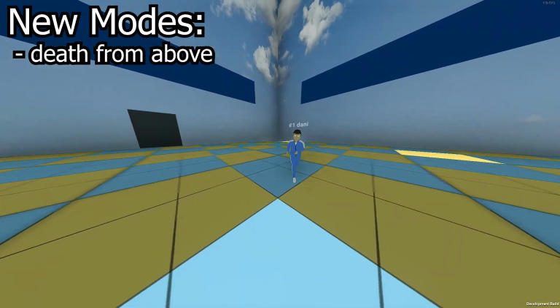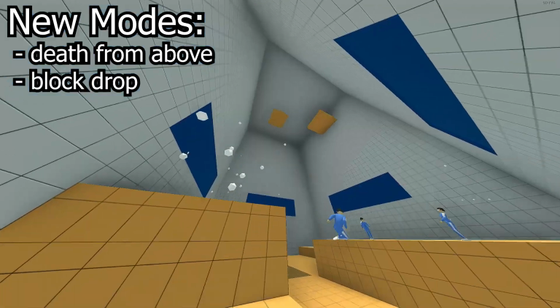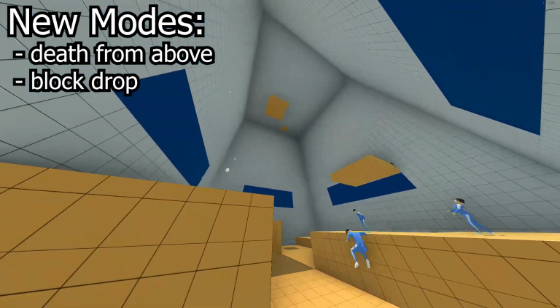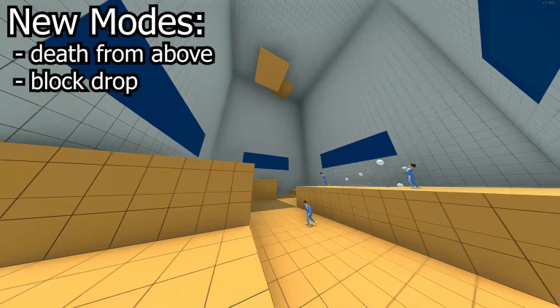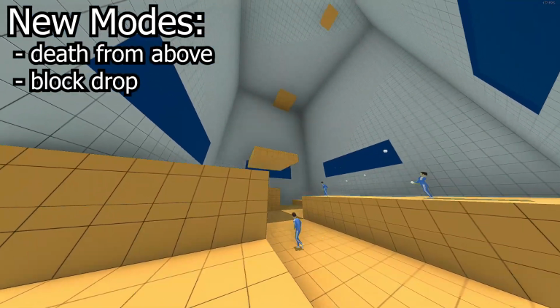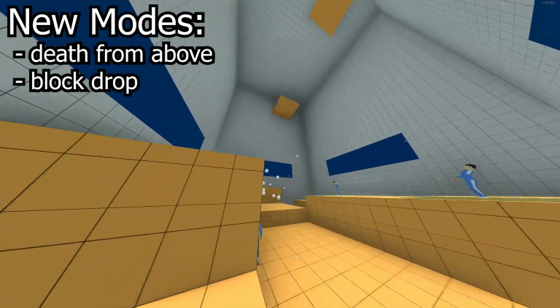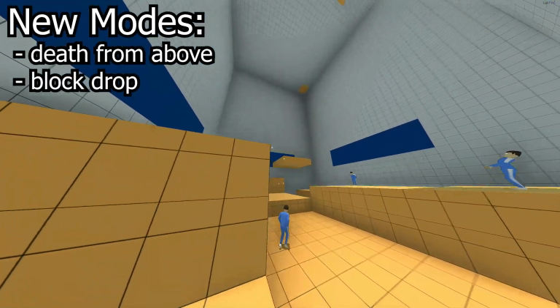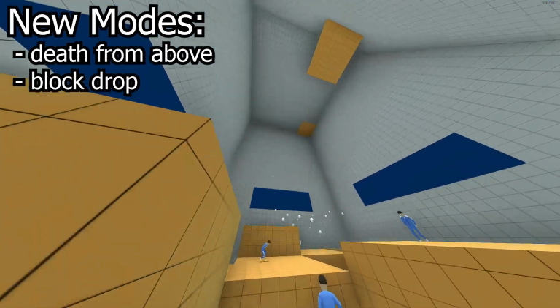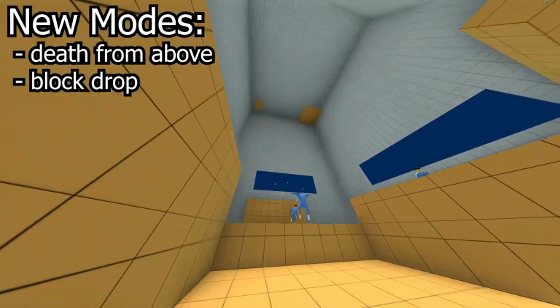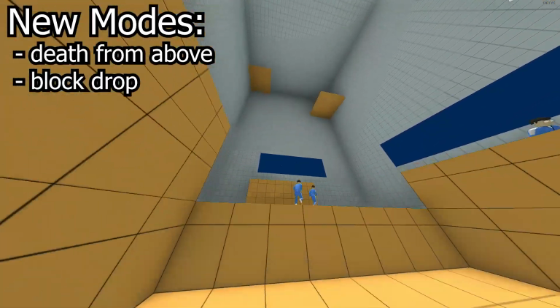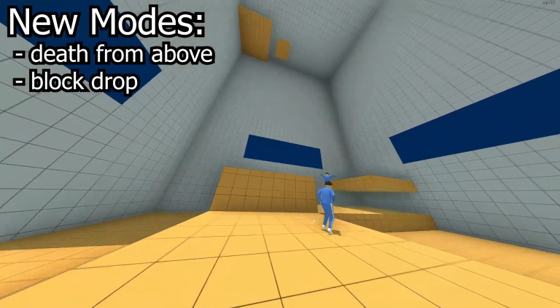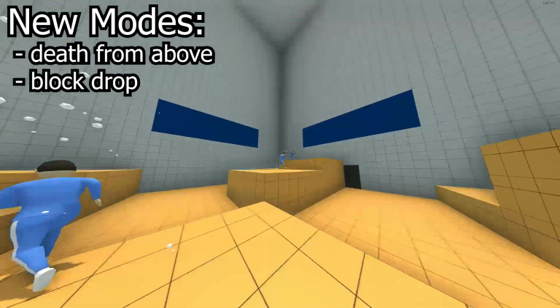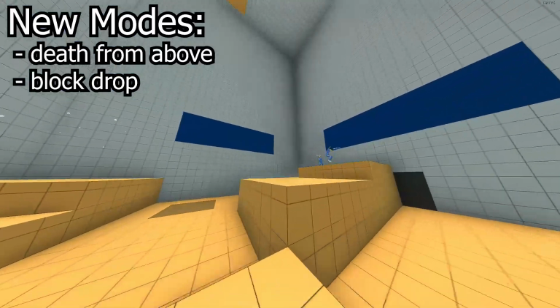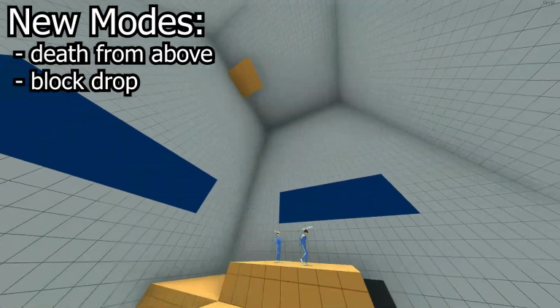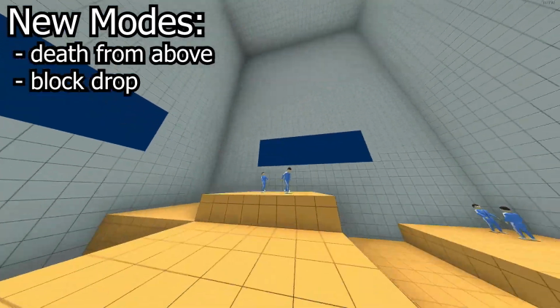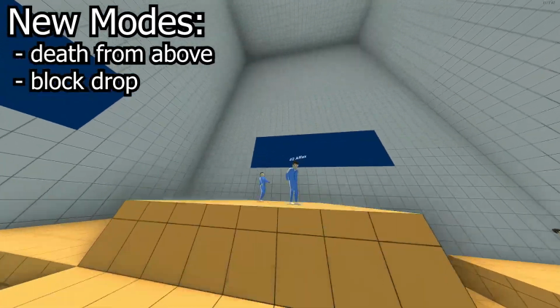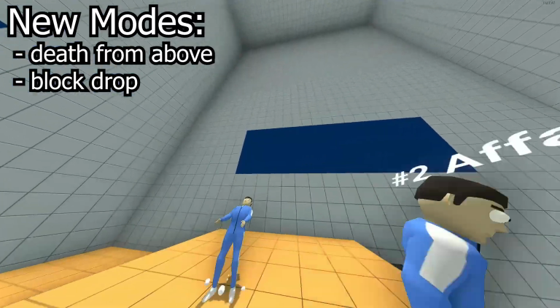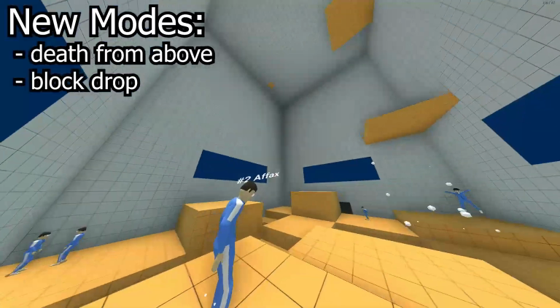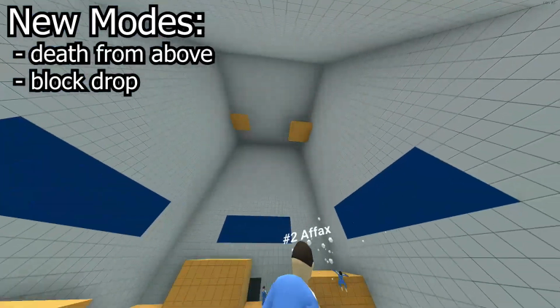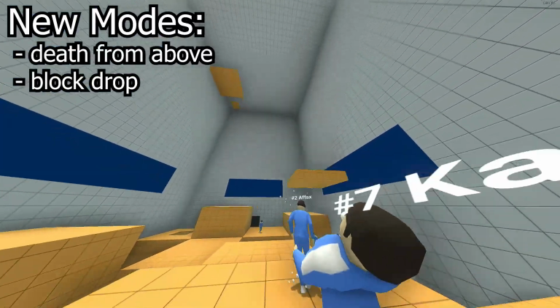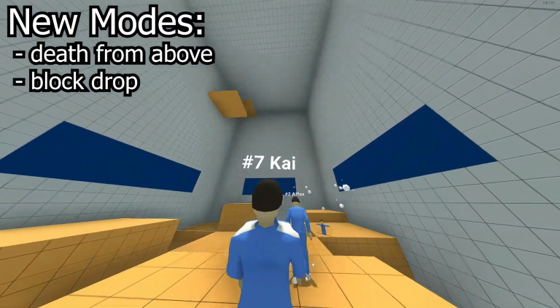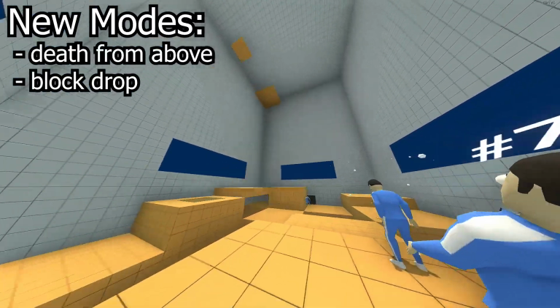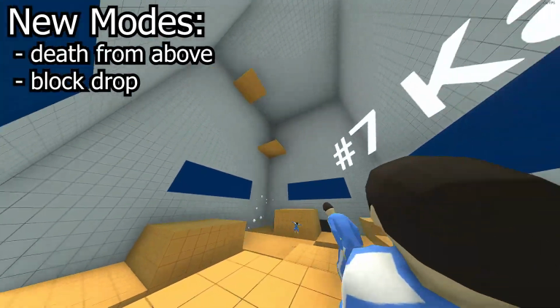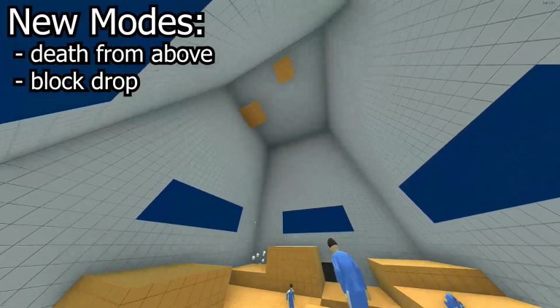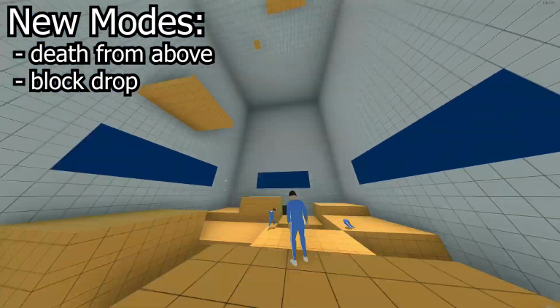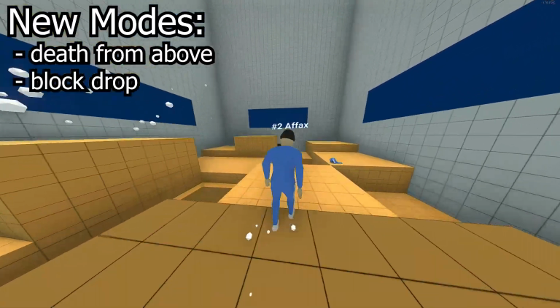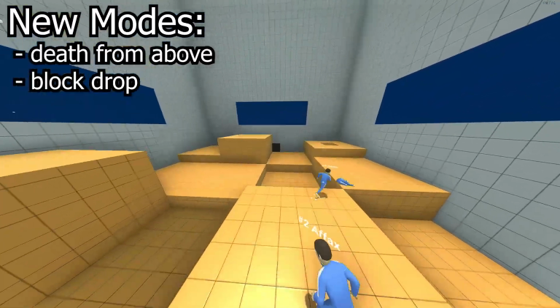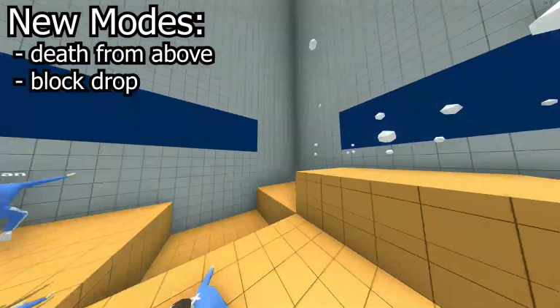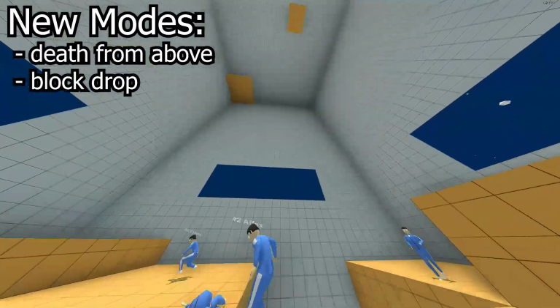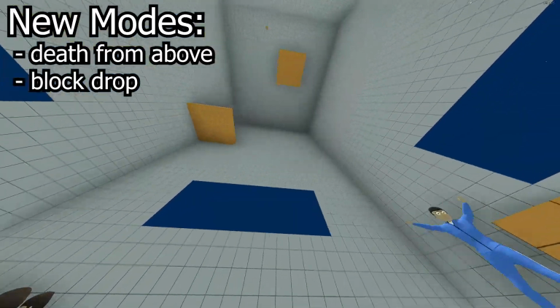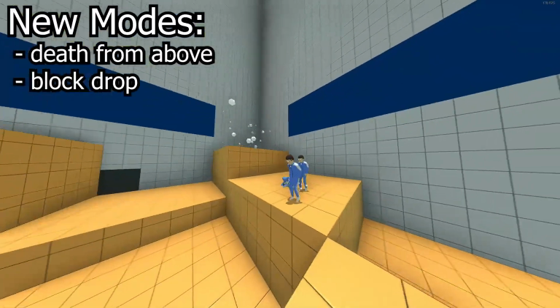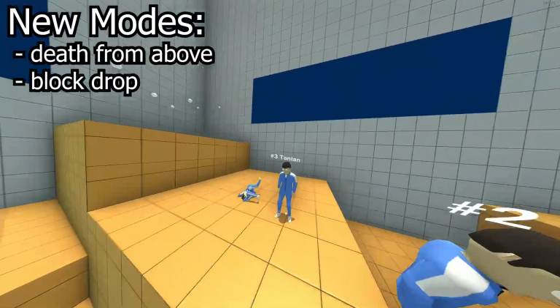Next up is Block Drop, which is basically the opposite. Smaller slabs of rock slam down from the sky and build up and up, forcing players to continuously try and get the high ground or be stuck in a pit of death. Like Death From Above, it gets faster and faster every time, making for incredibly engaging and tense gameplay.